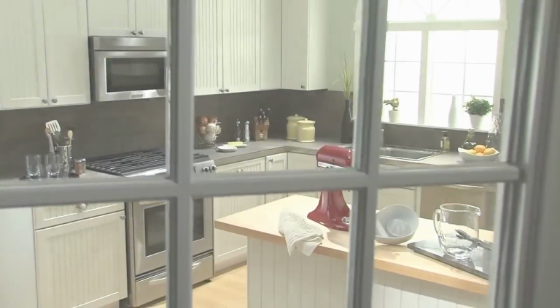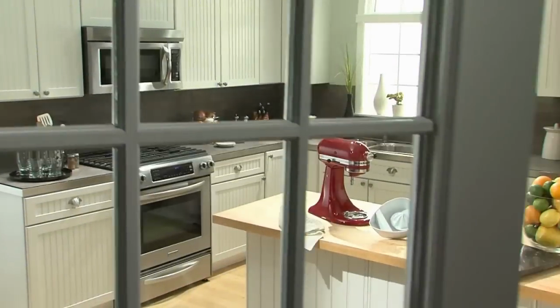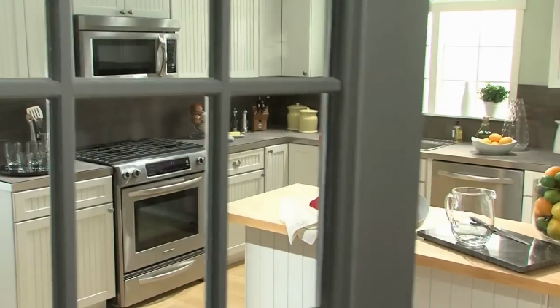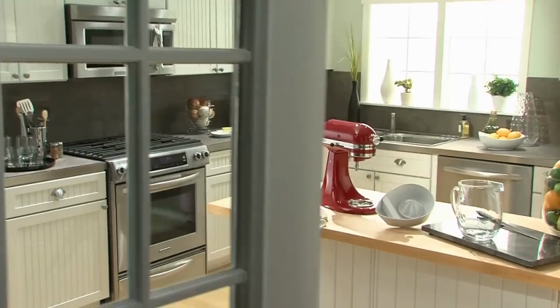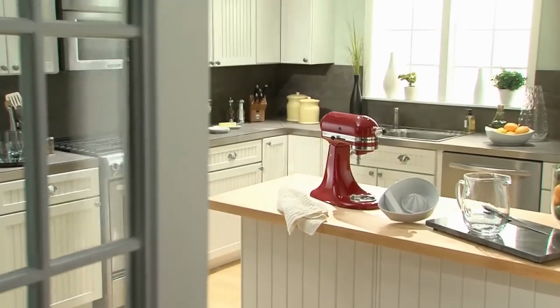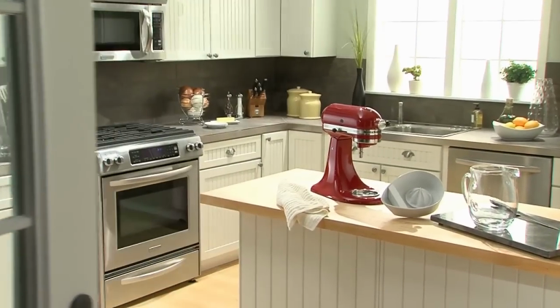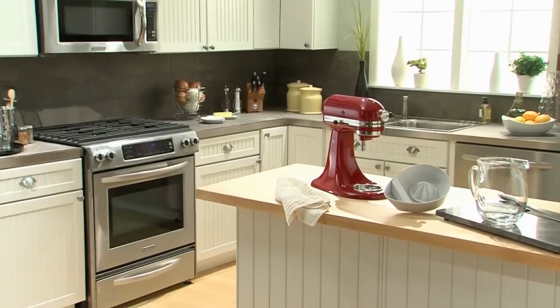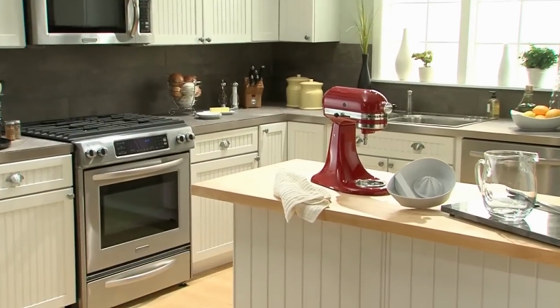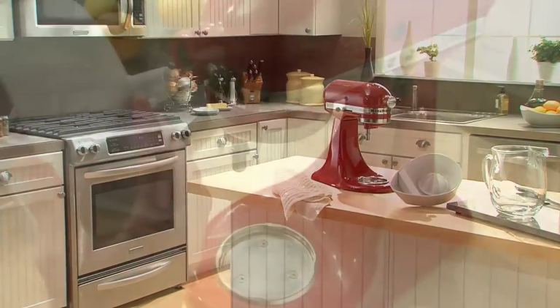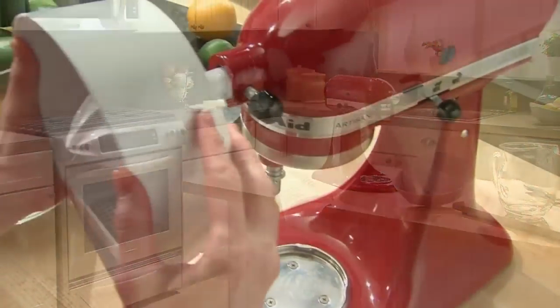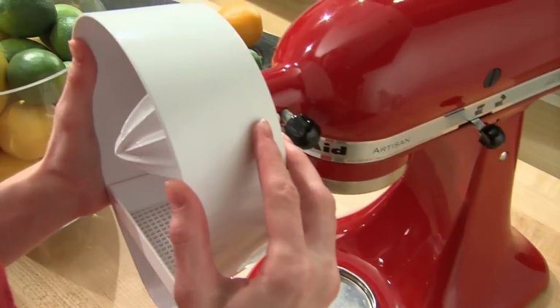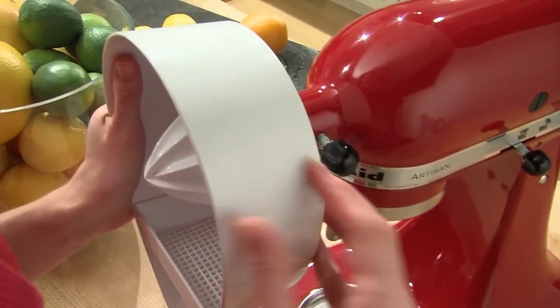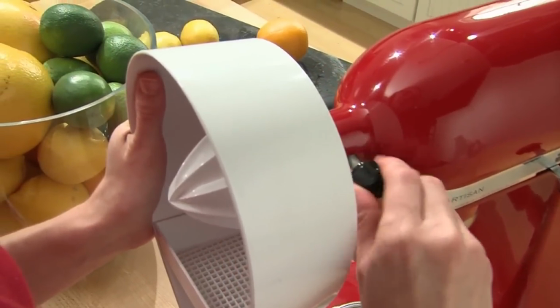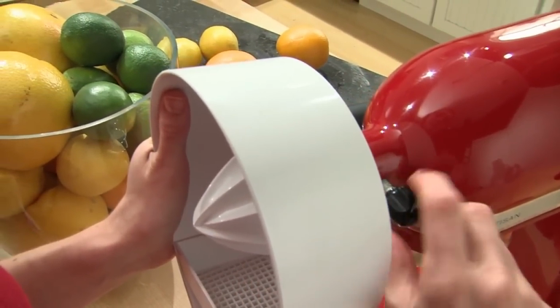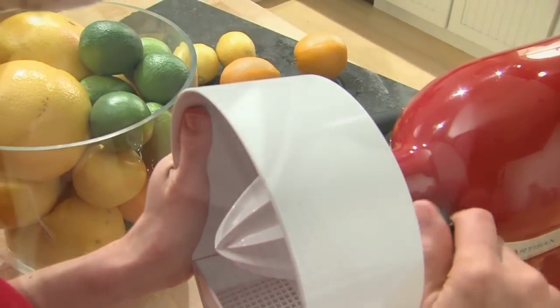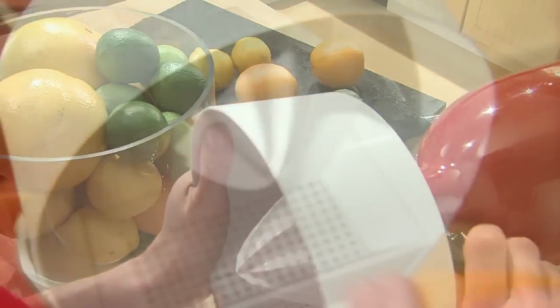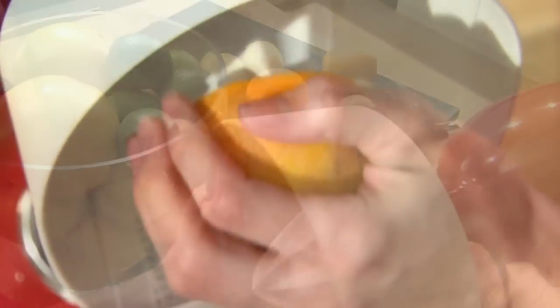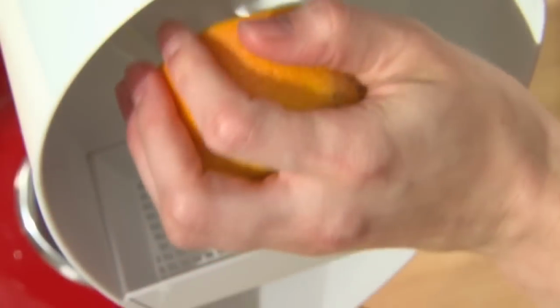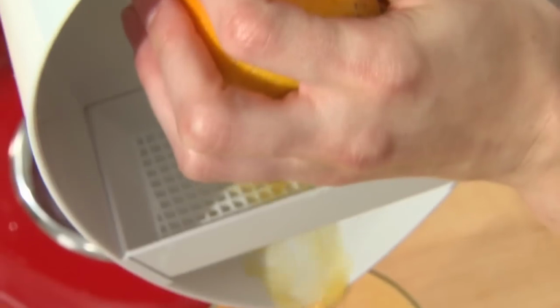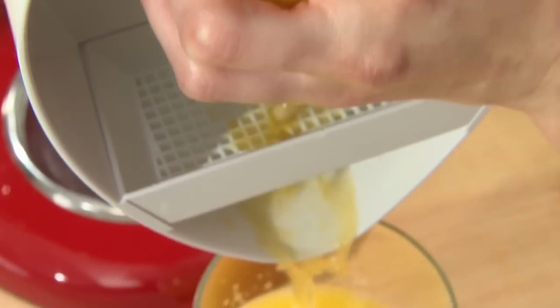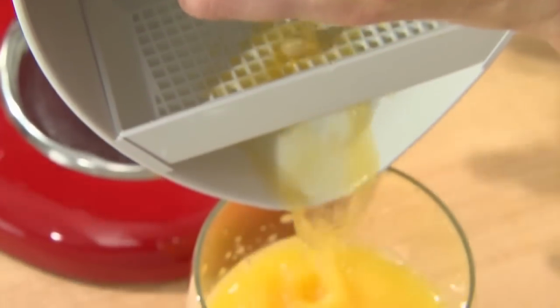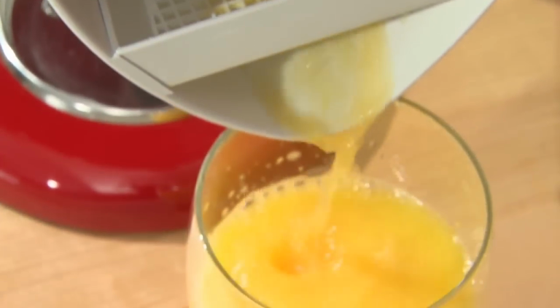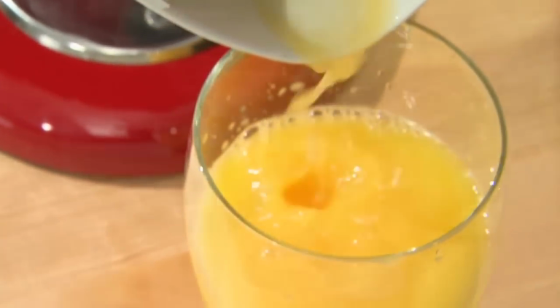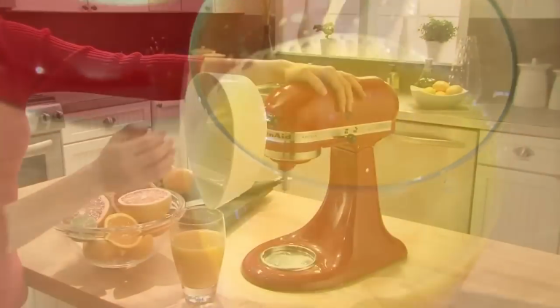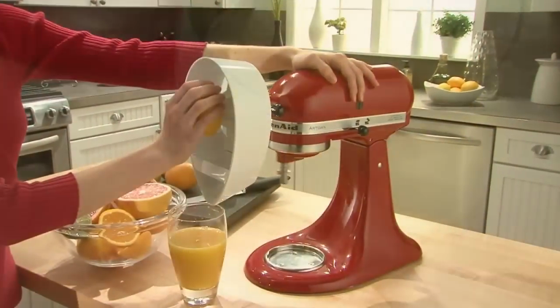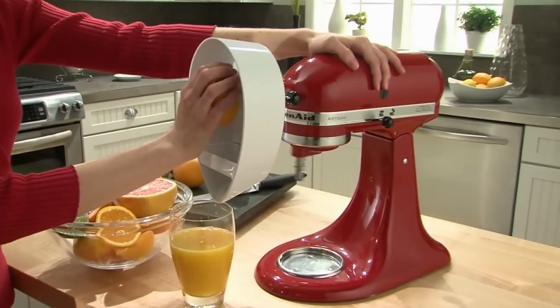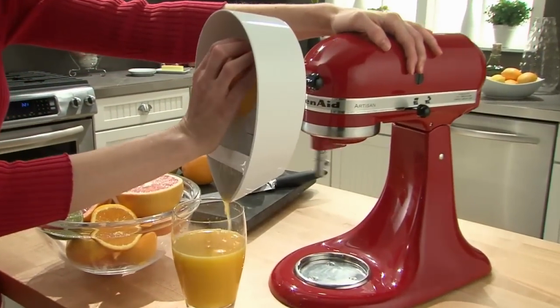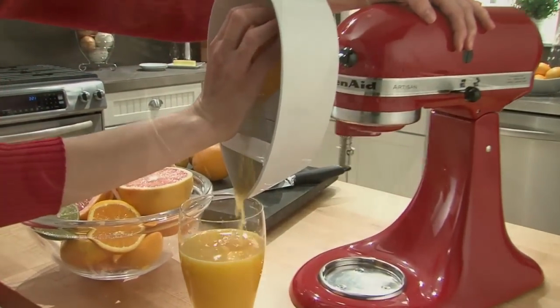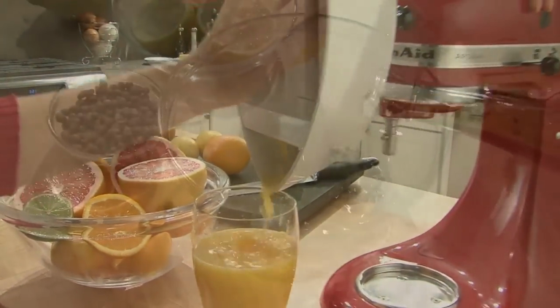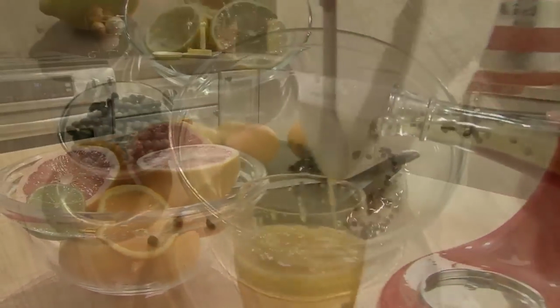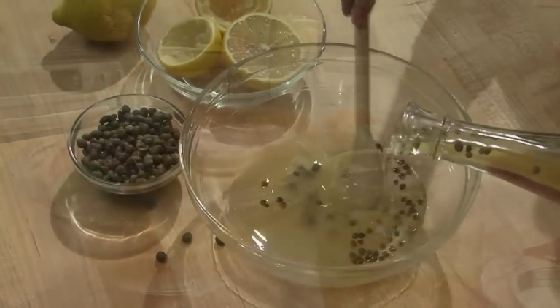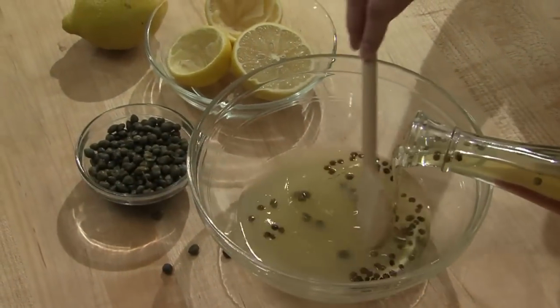The KitchenAid Citrus Juicer Attachment. It uses the power of the stand mixer to quickly squeeze a glass of fresh juice and turns an attachment into a culinary tool.